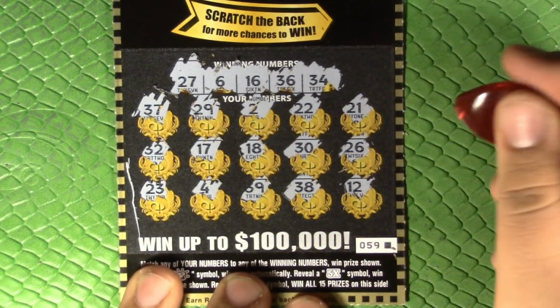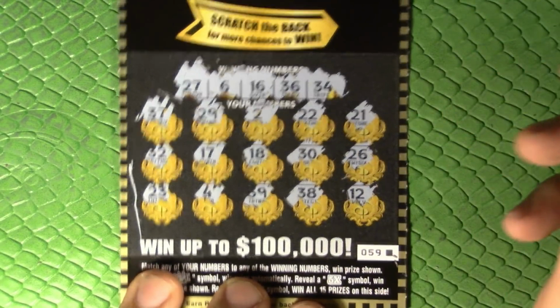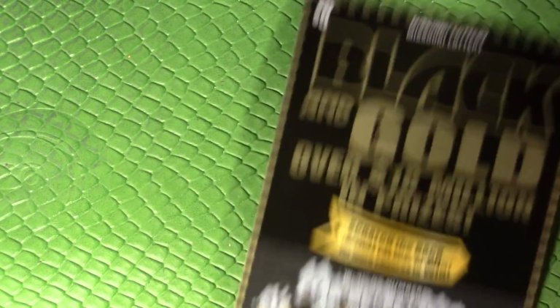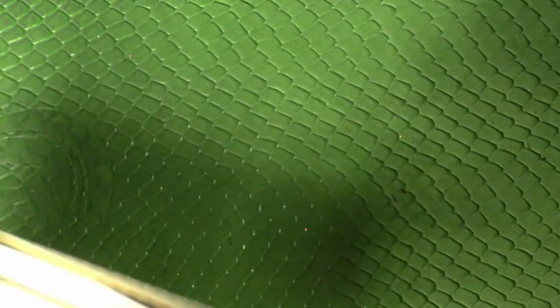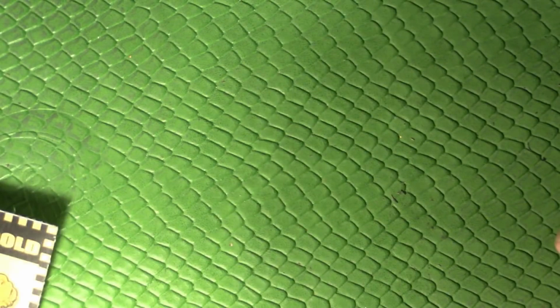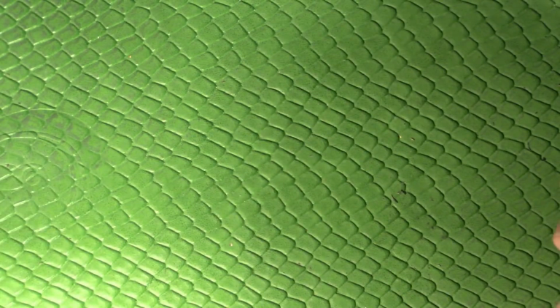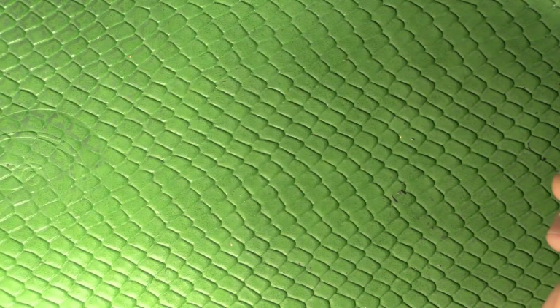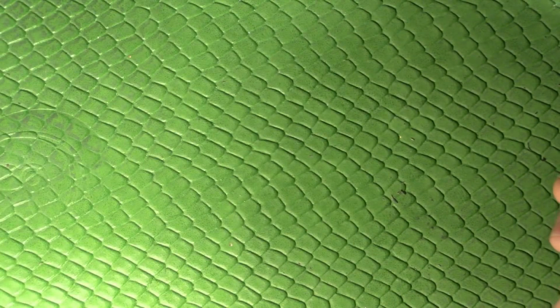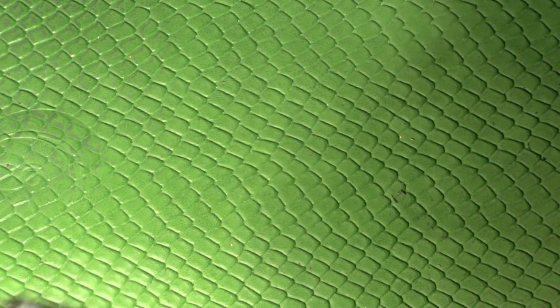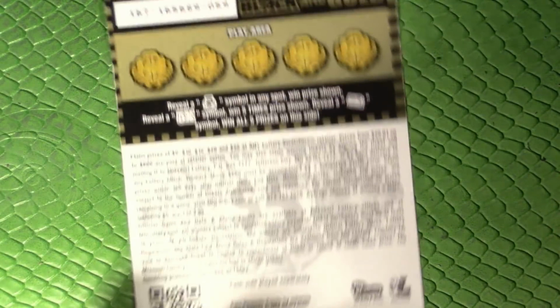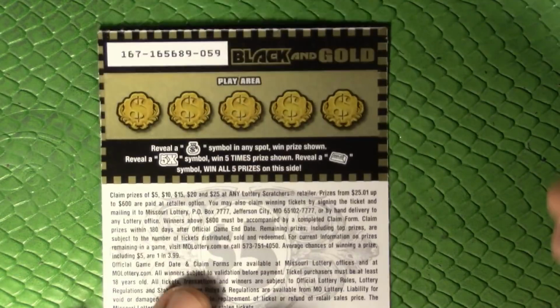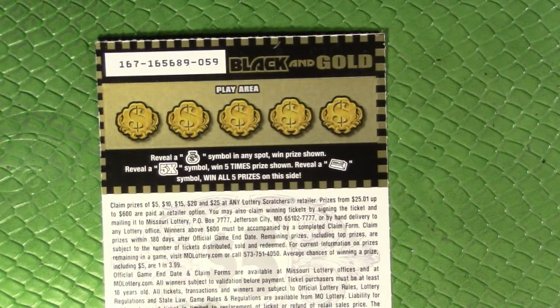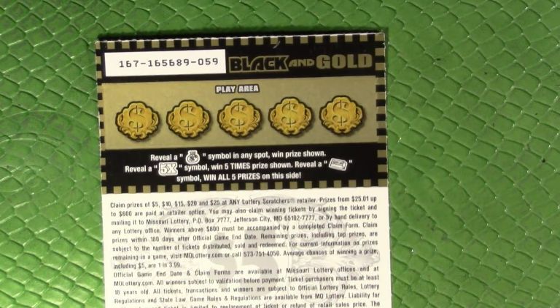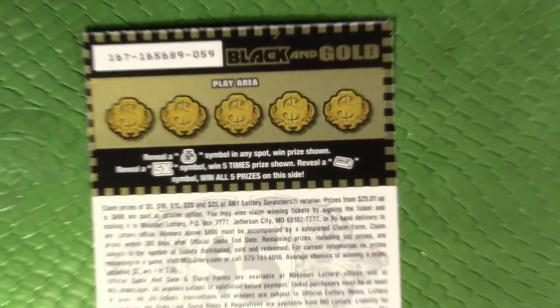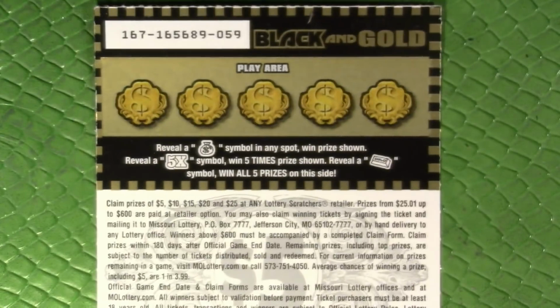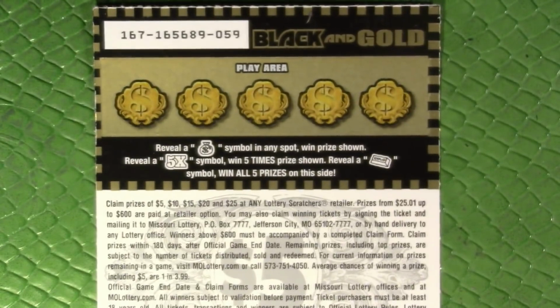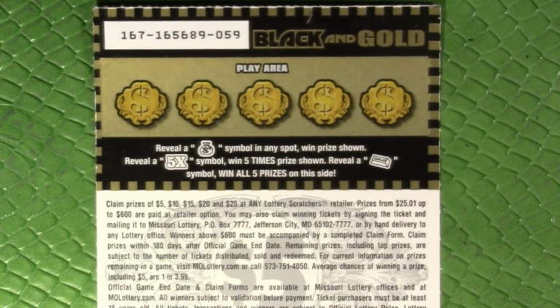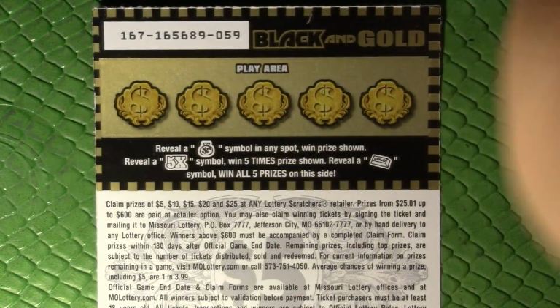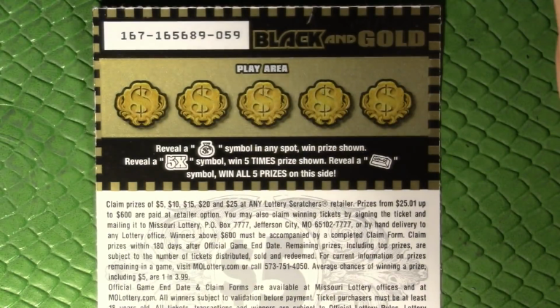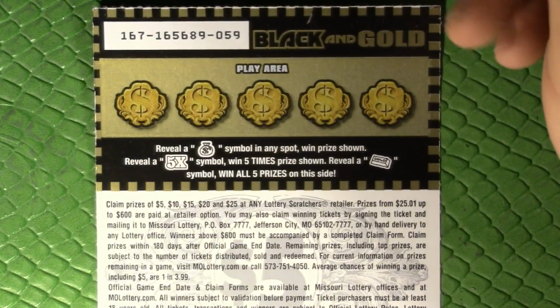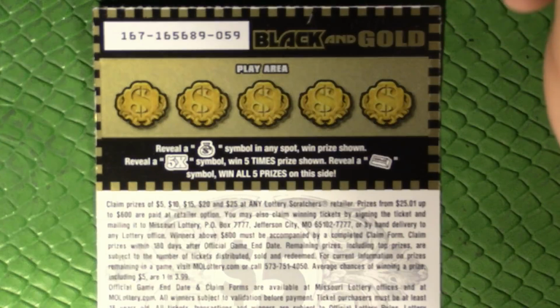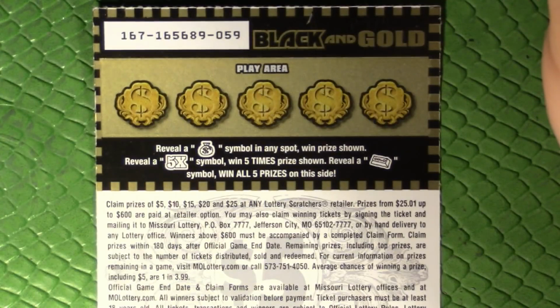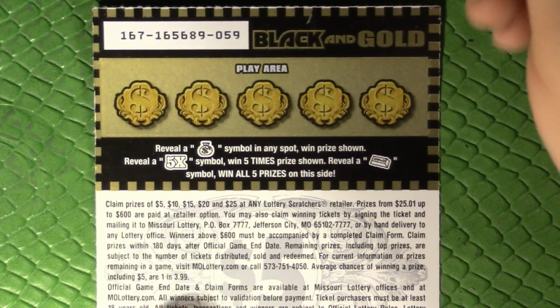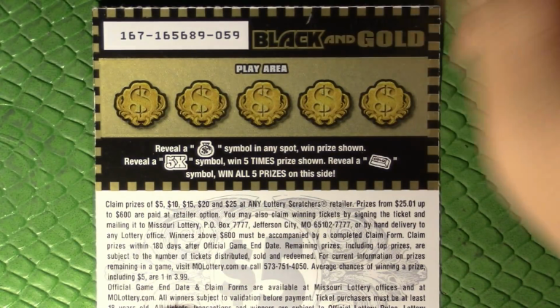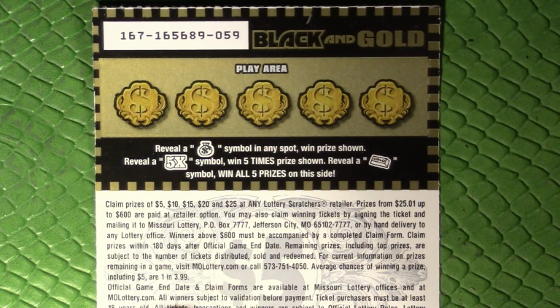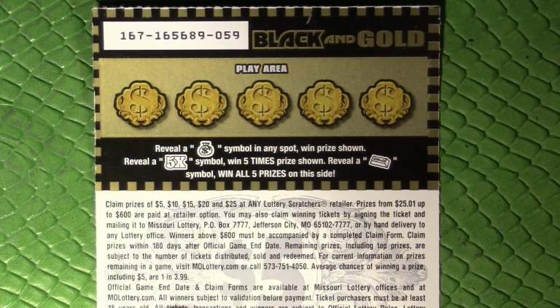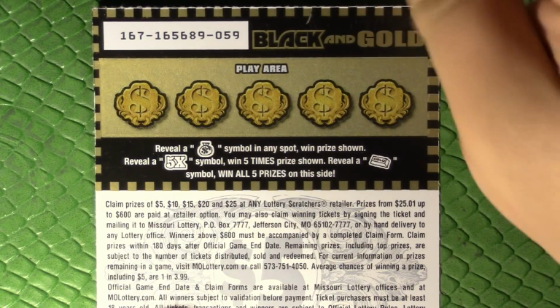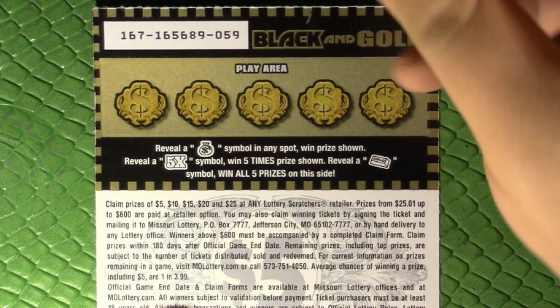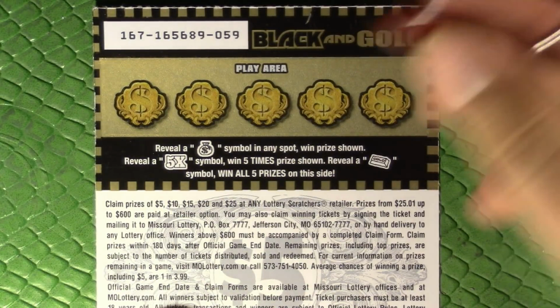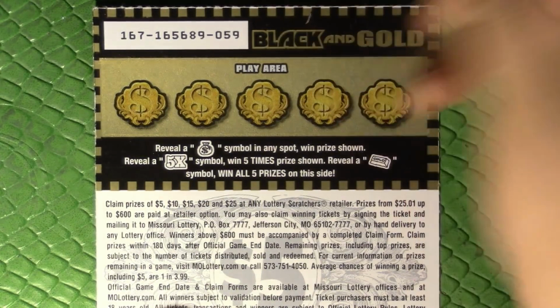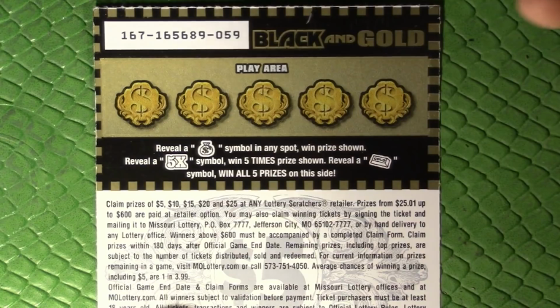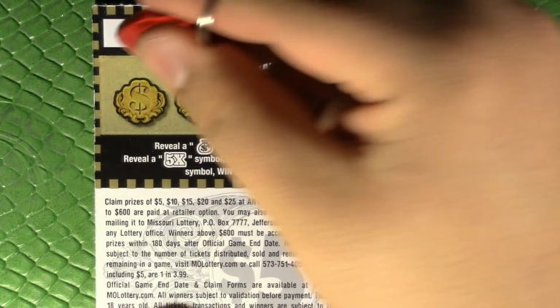Twelve. Okay, so four losers on the front. Let's go back and do the back scratchers now. Reveal a money bag to win automatically, a five times multiplier, or a gold bar to win all on this side.